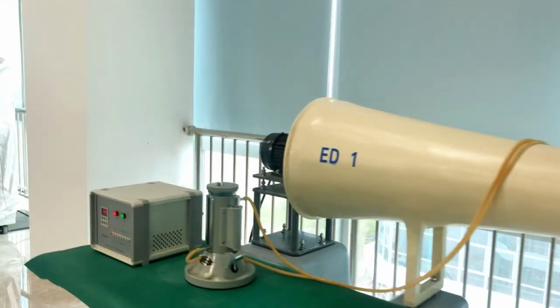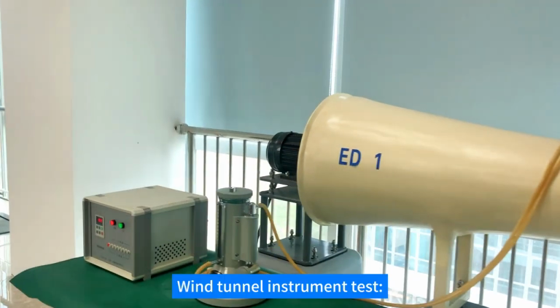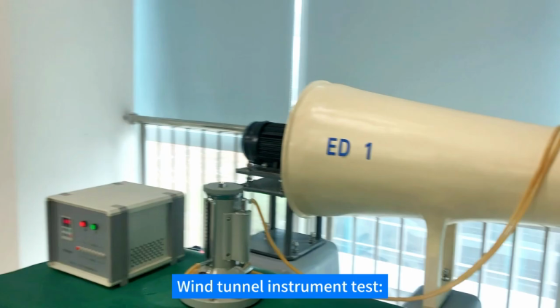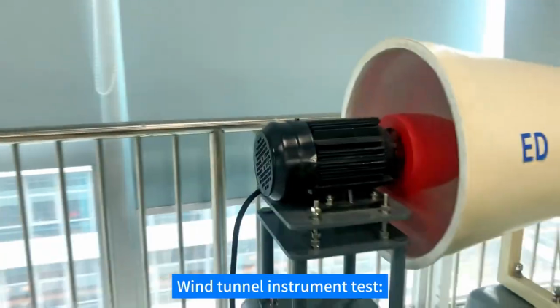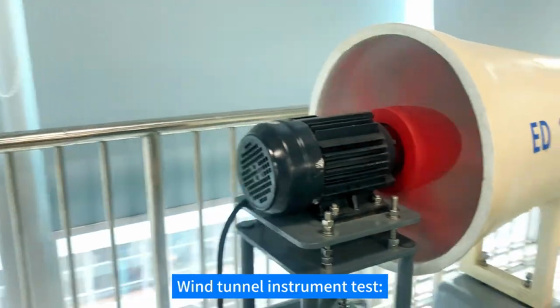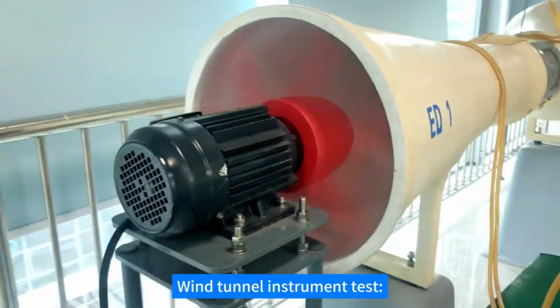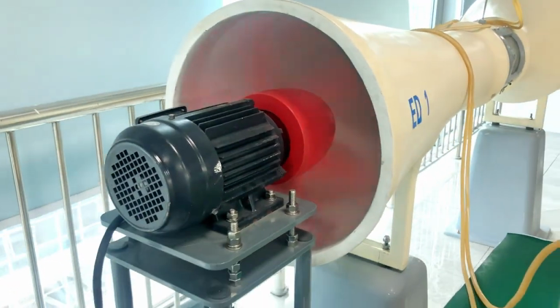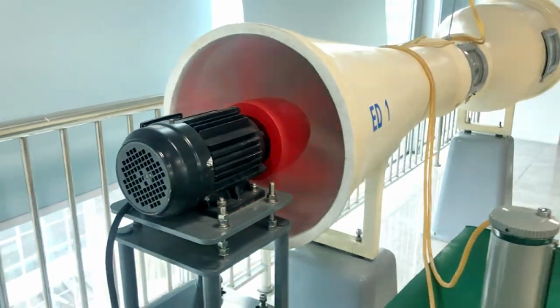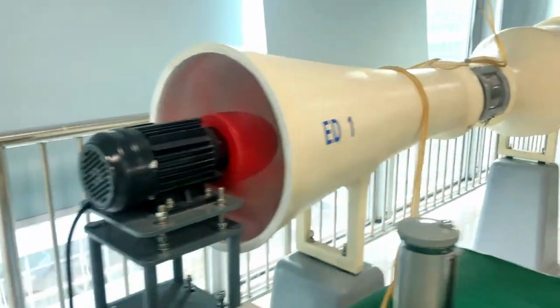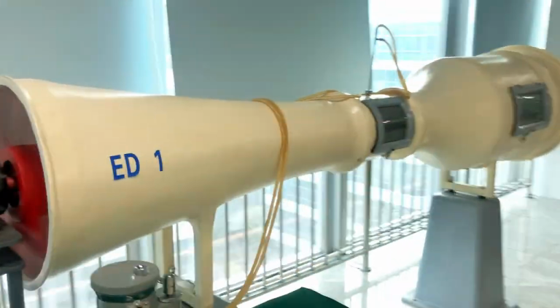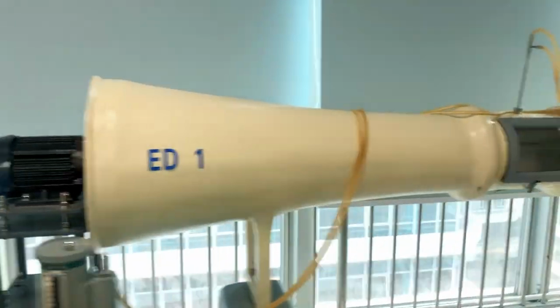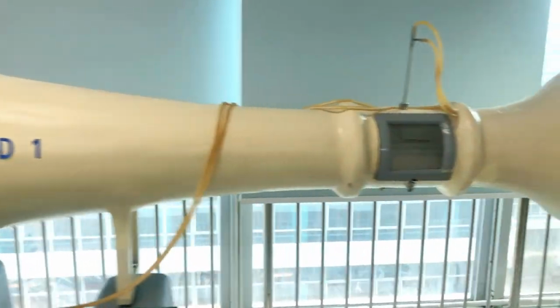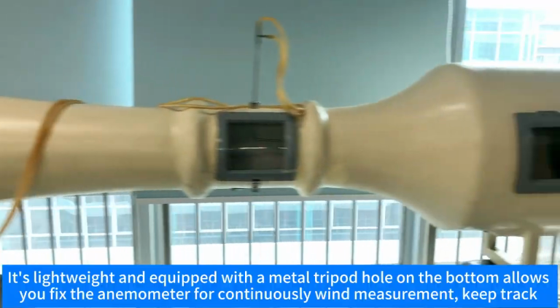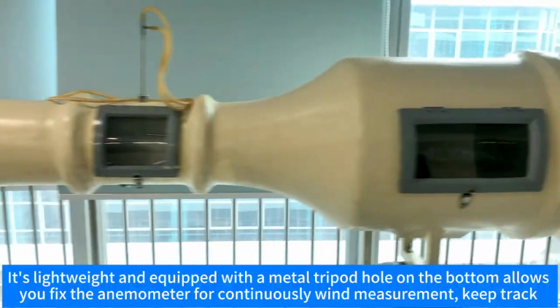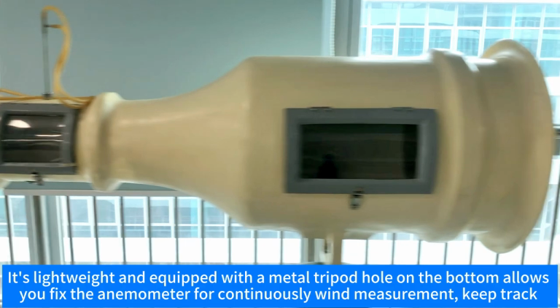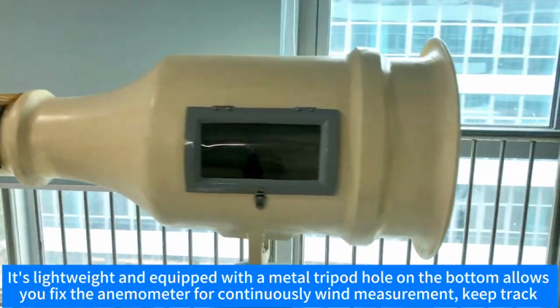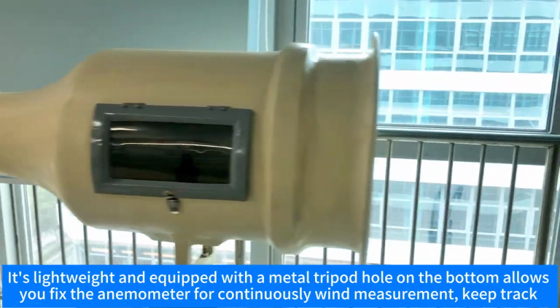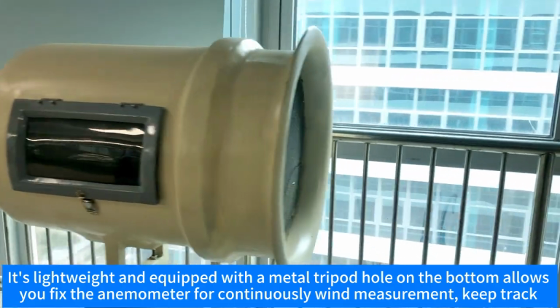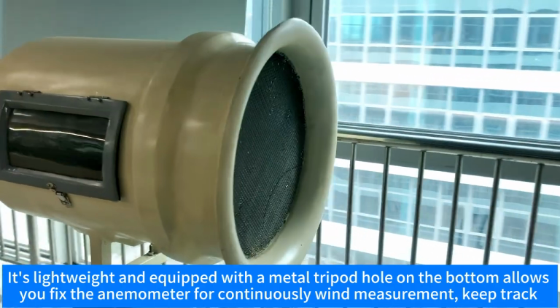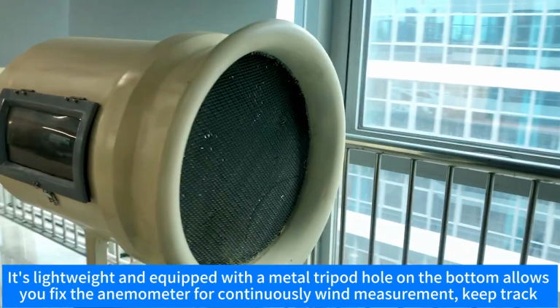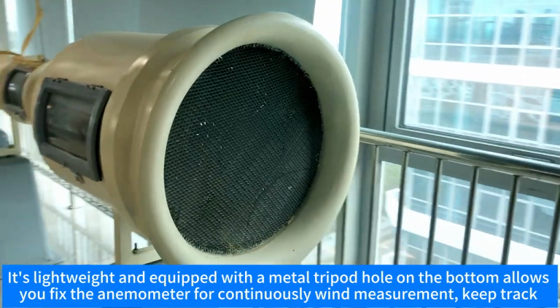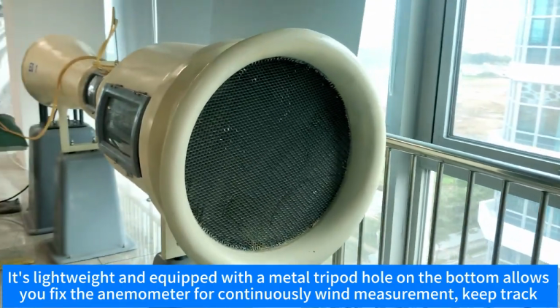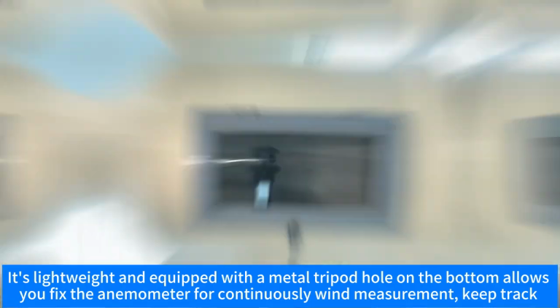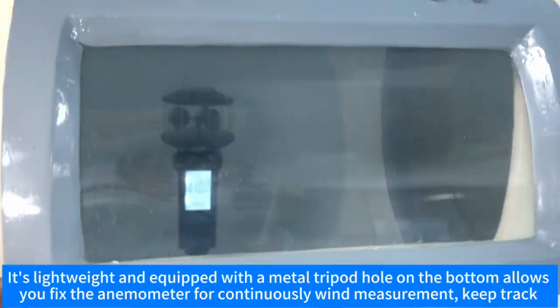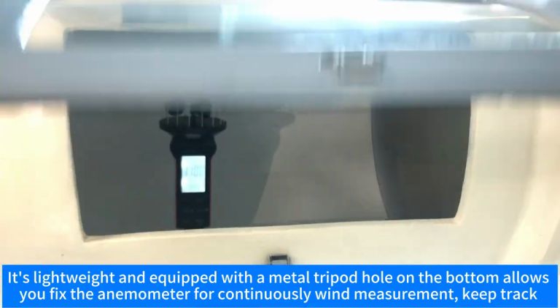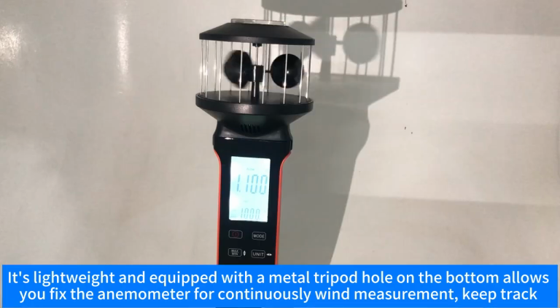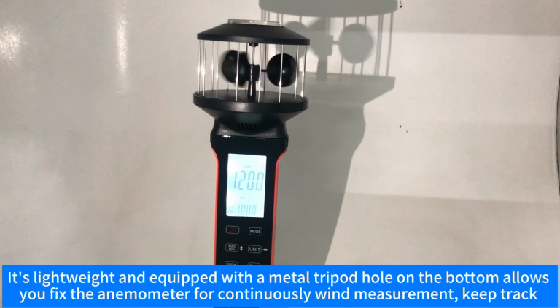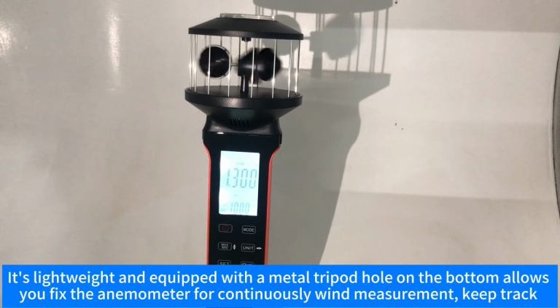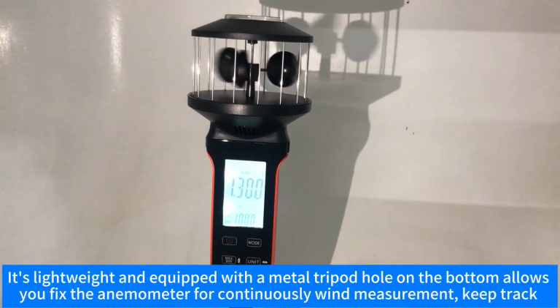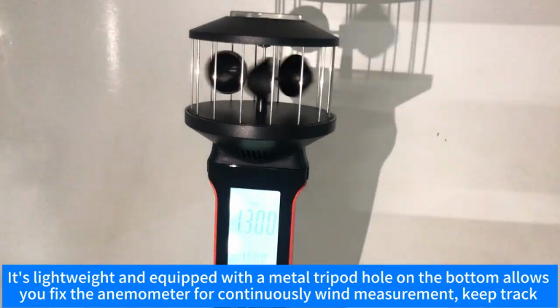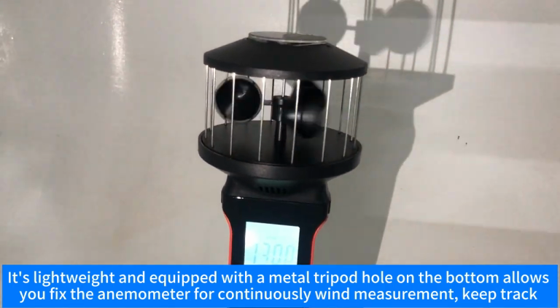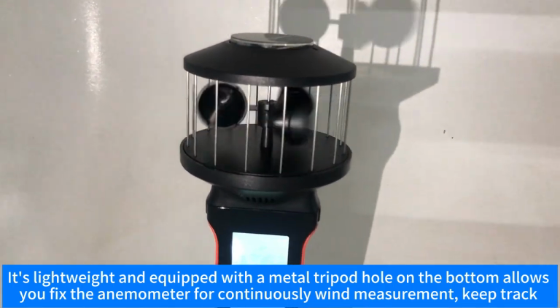Wind tunnel instrument test. It's lightweight and equipped with a metal tripod hole on the bottom, allowing you to fix the anemometer for continuous wind measurement and keep track.